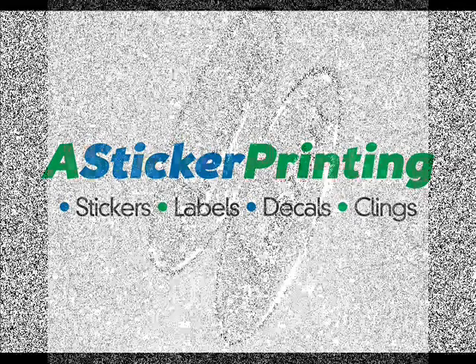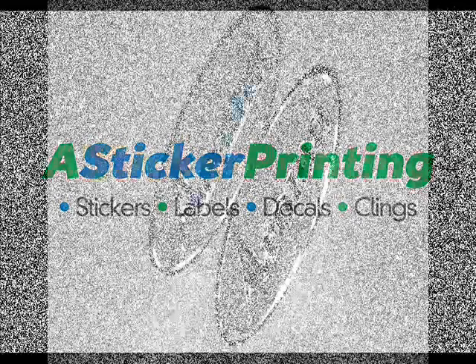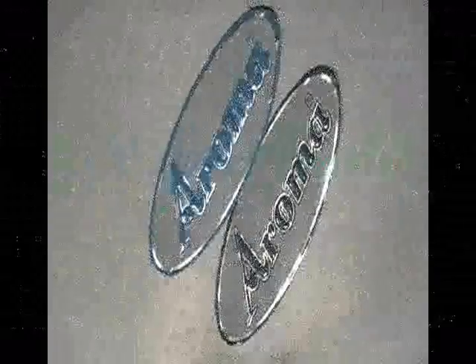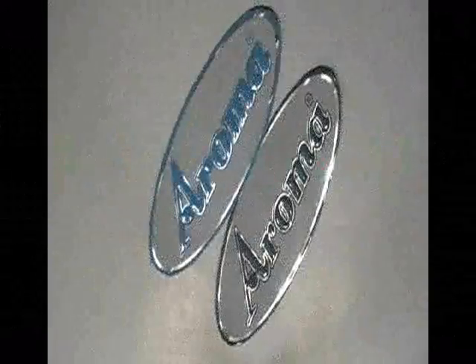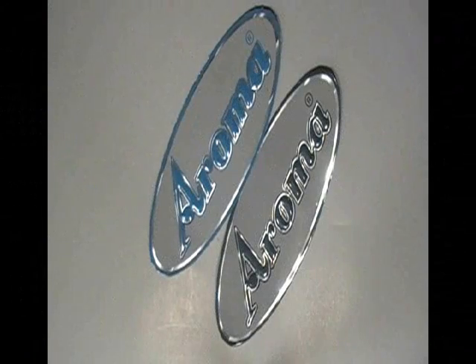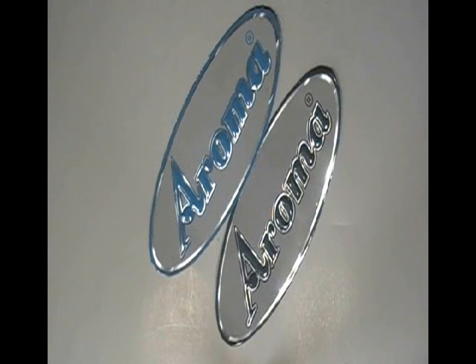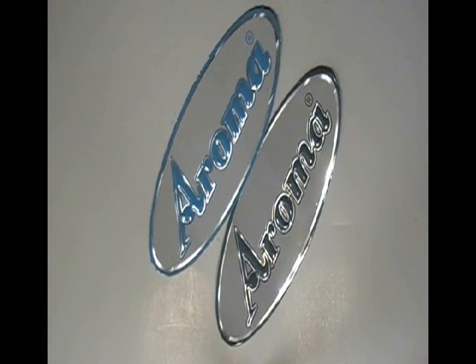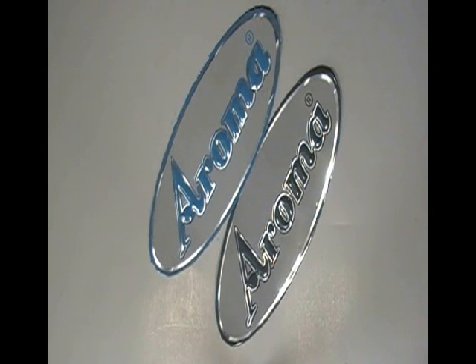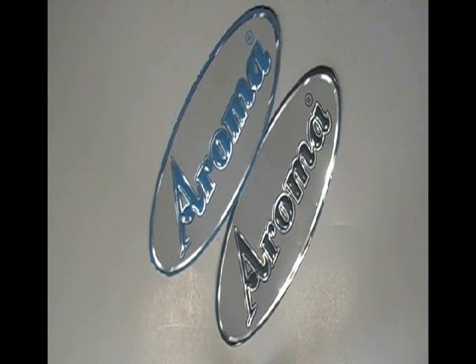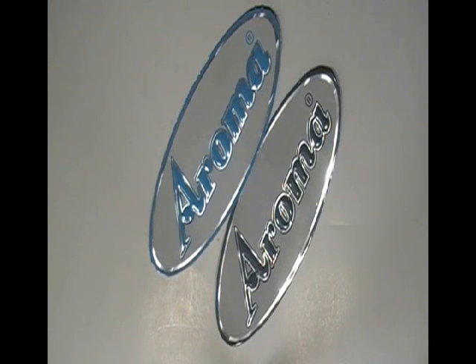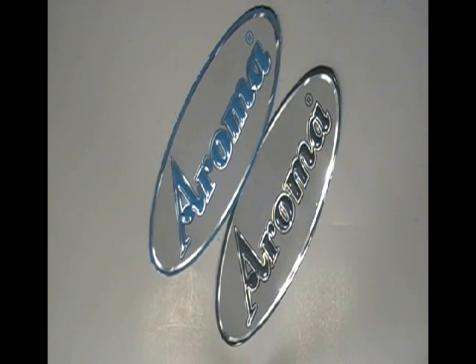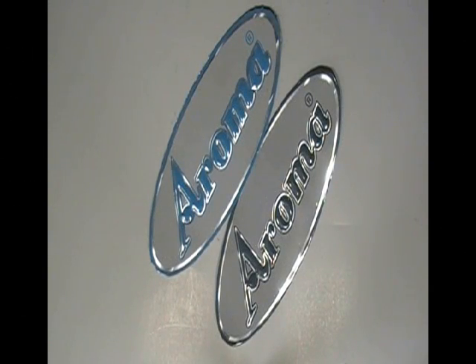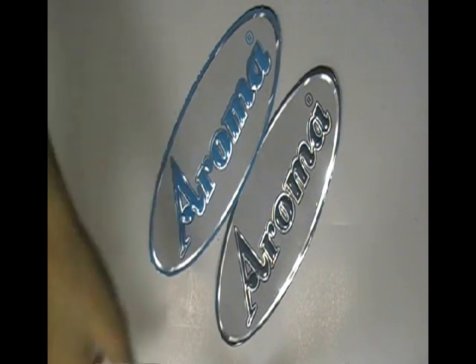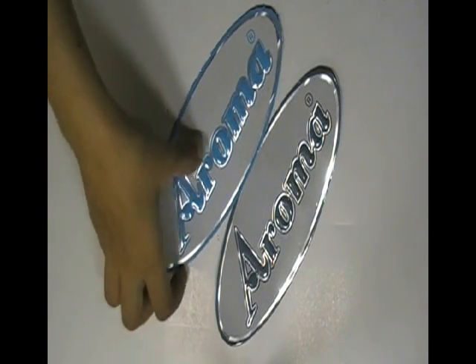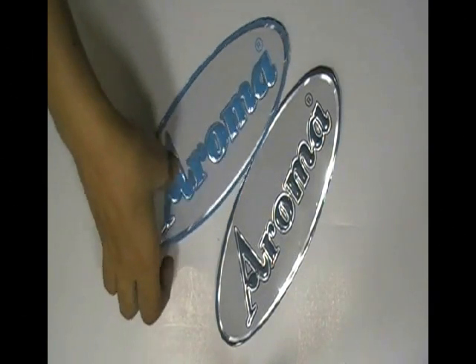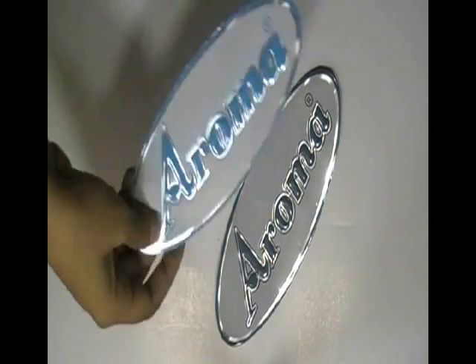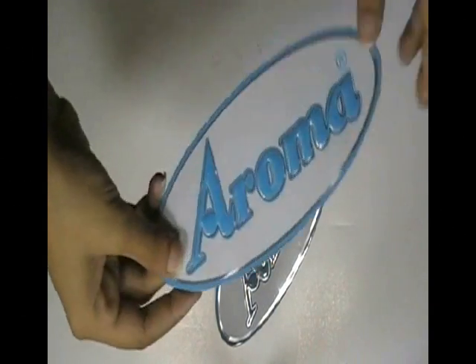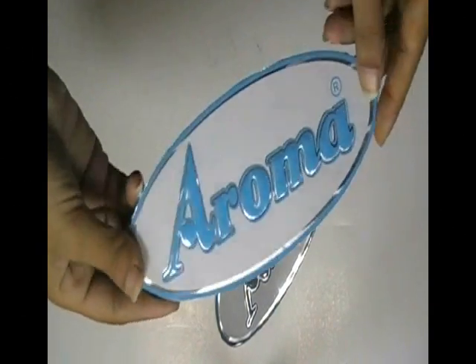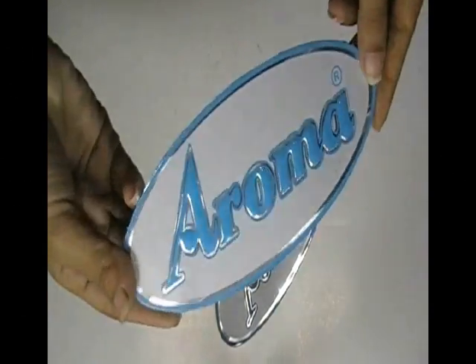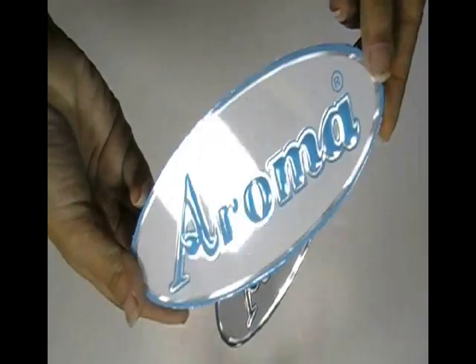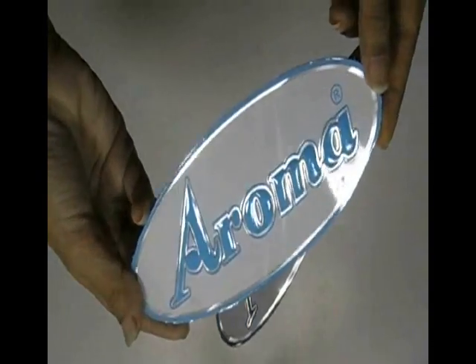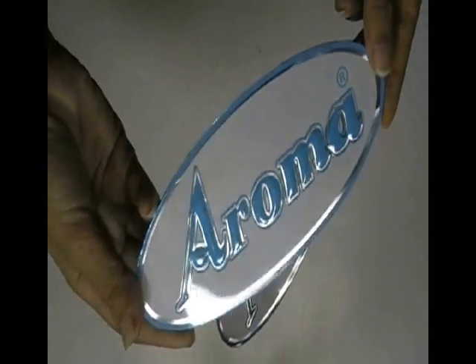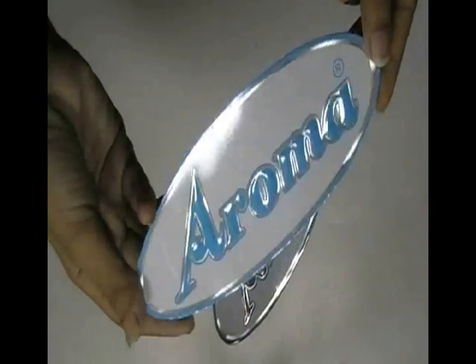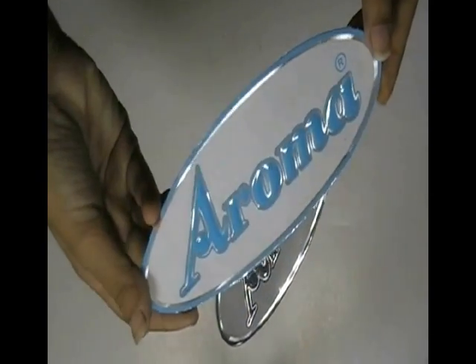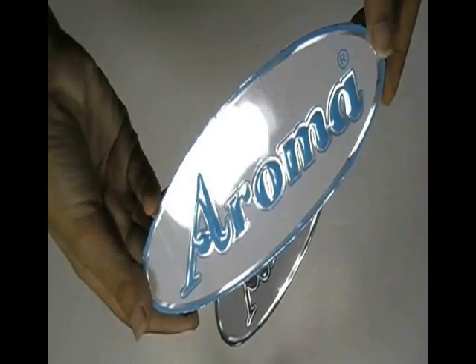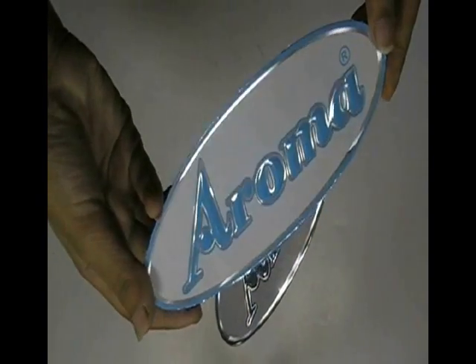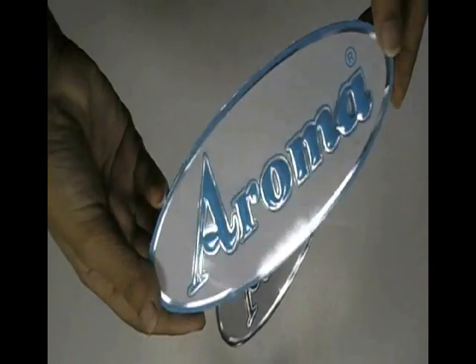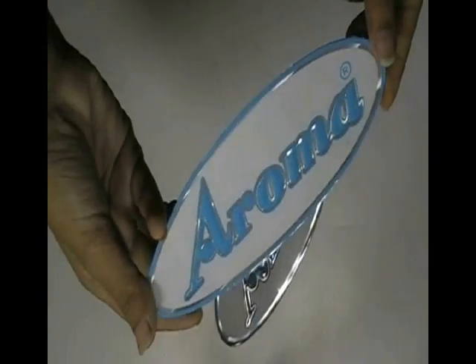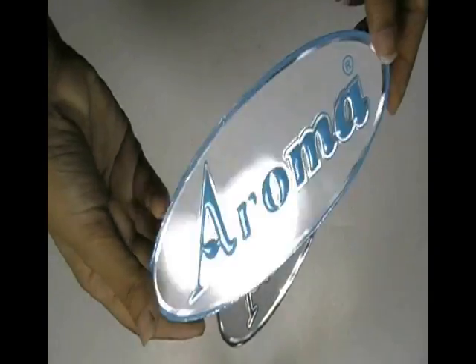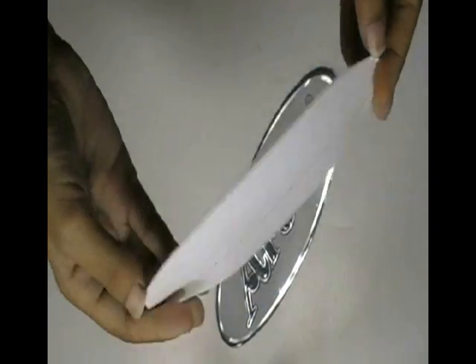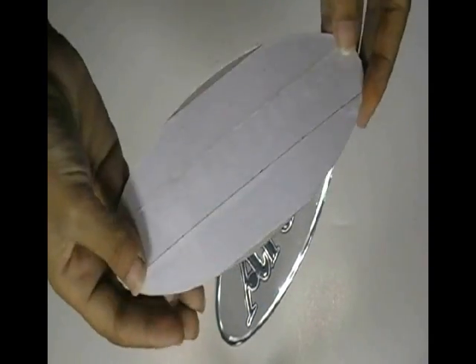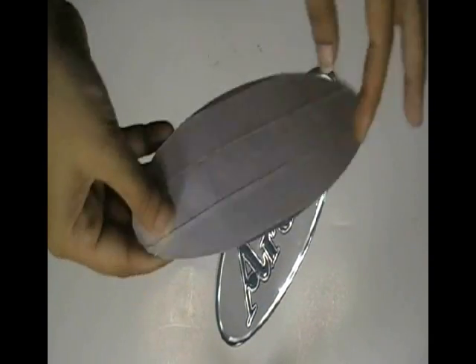This video is about embossed stickers. The stickers are printed in our screen printing house with the custom design of our client.